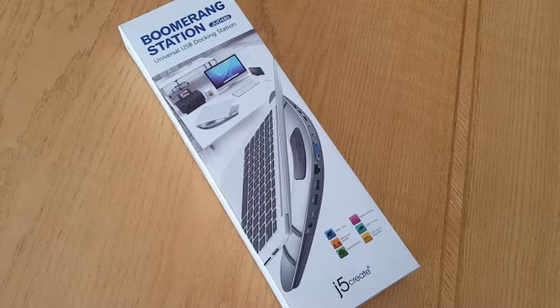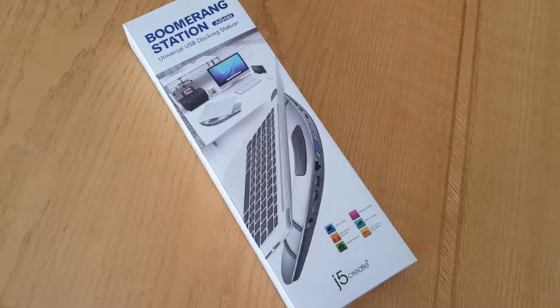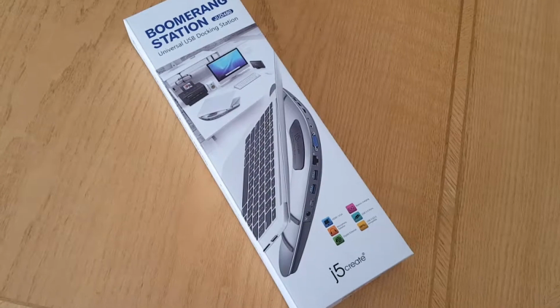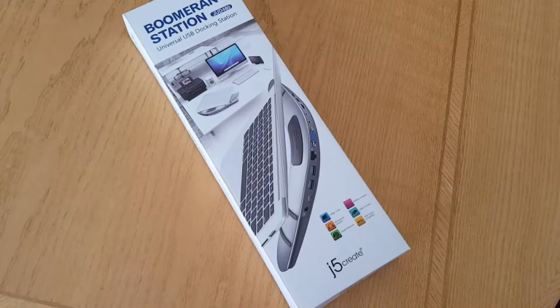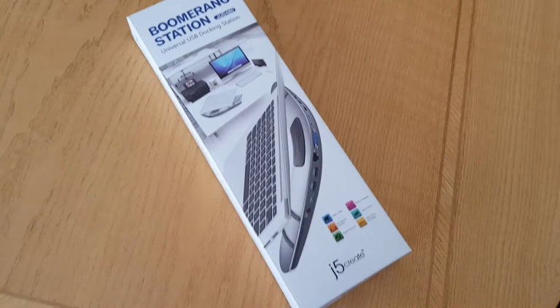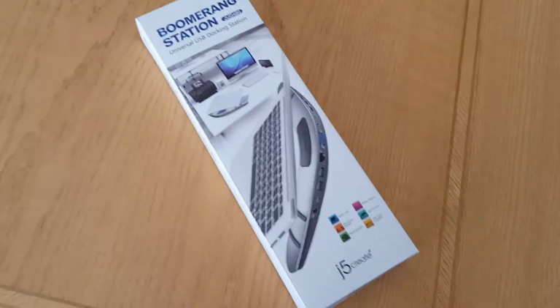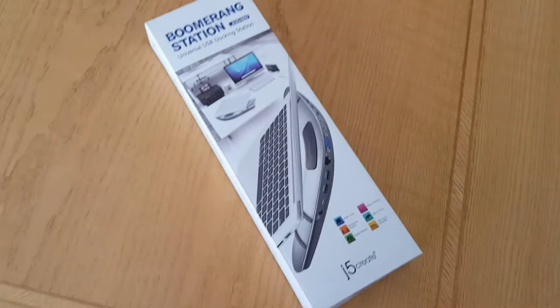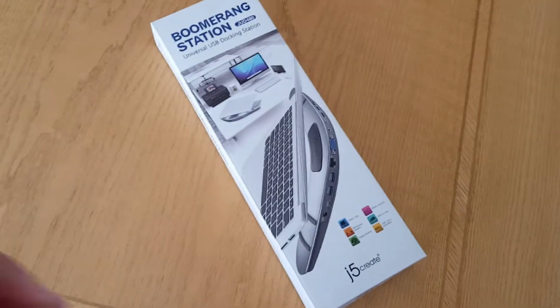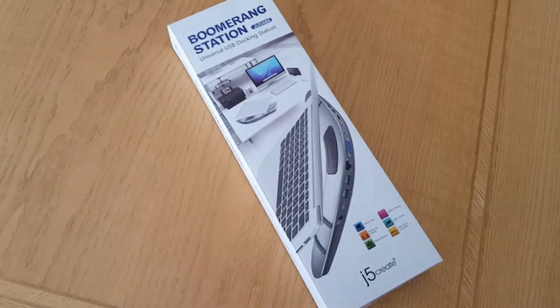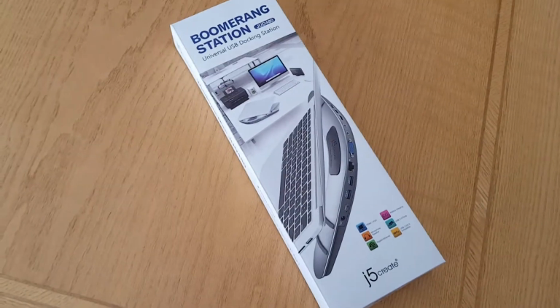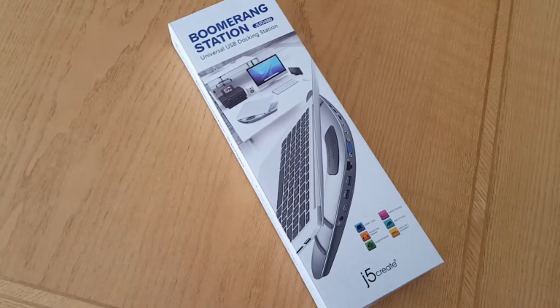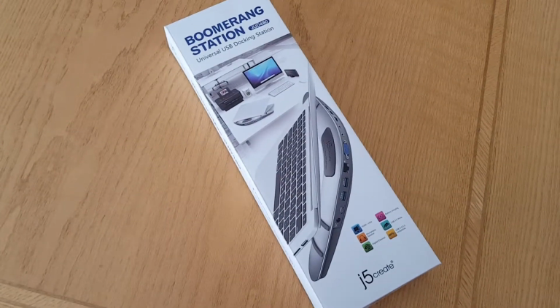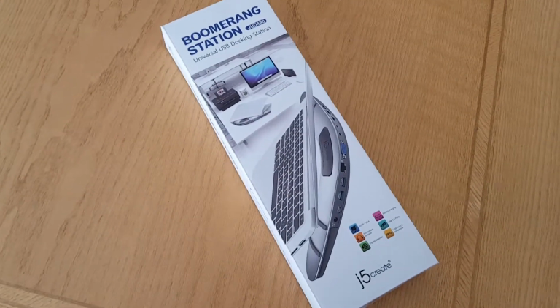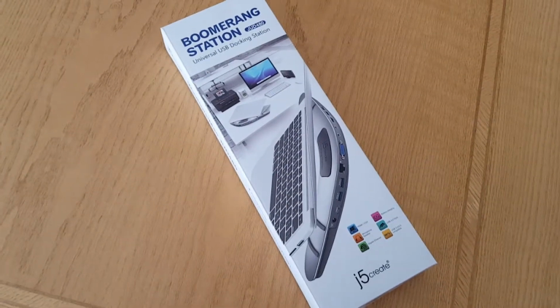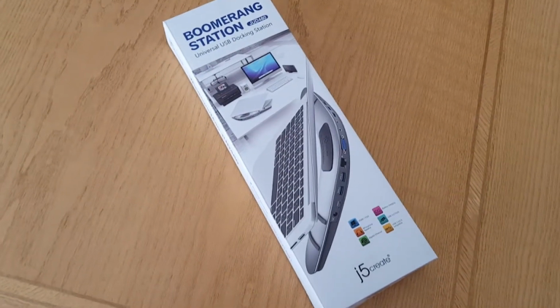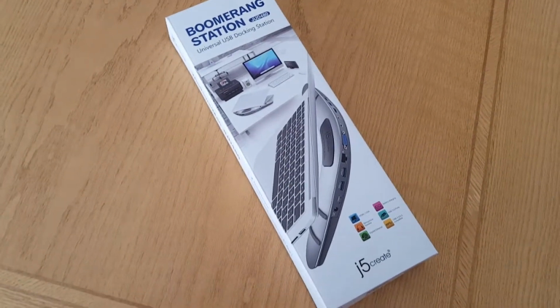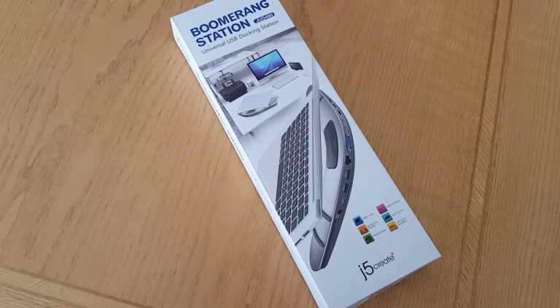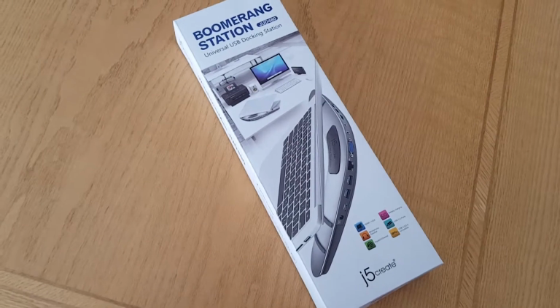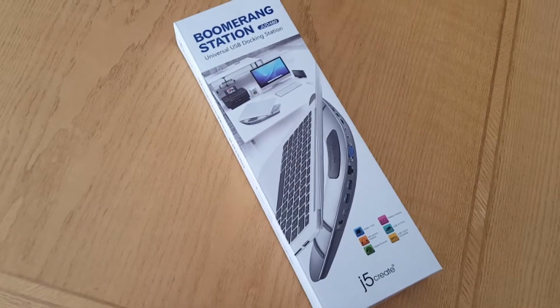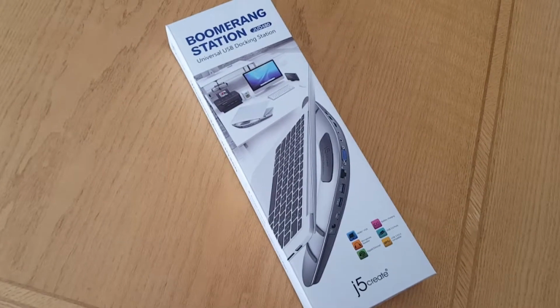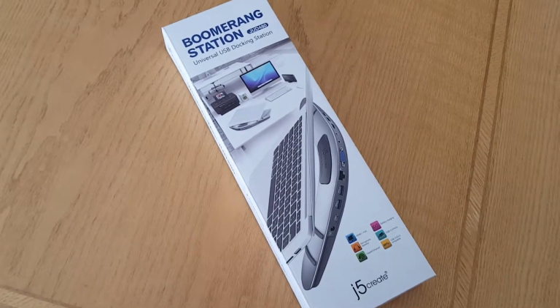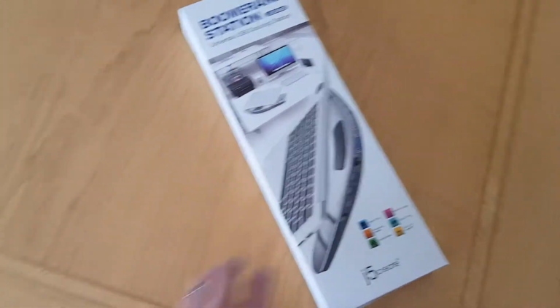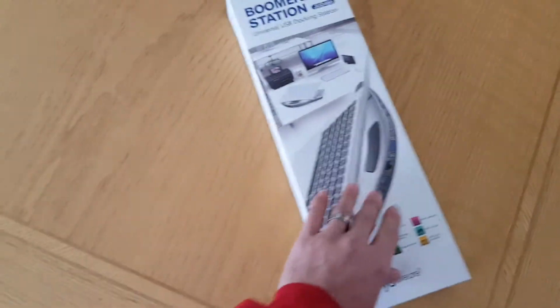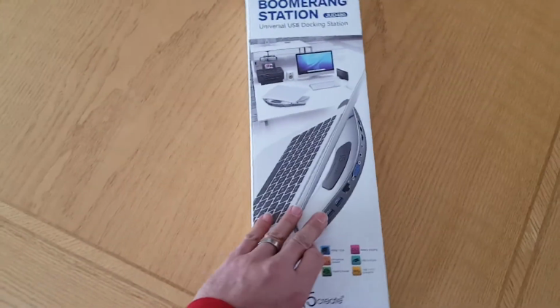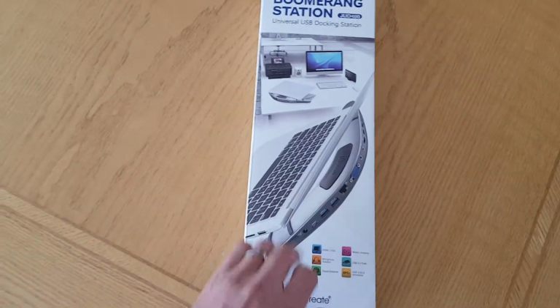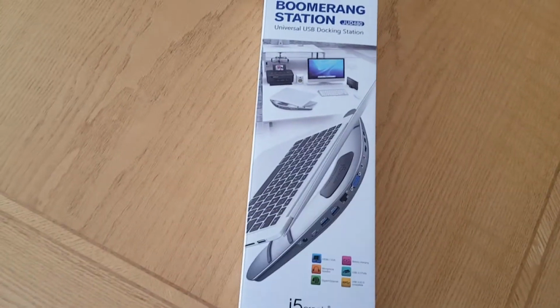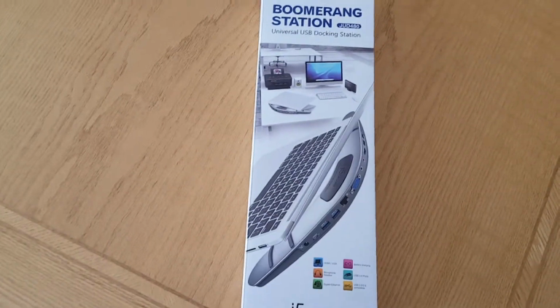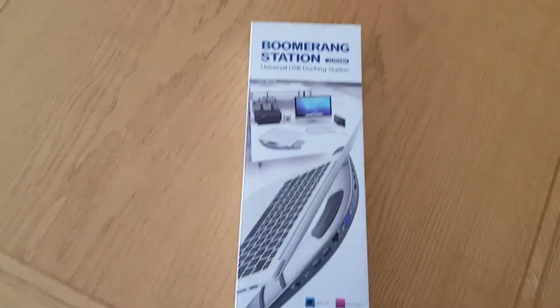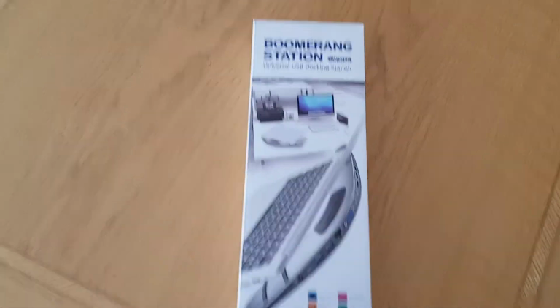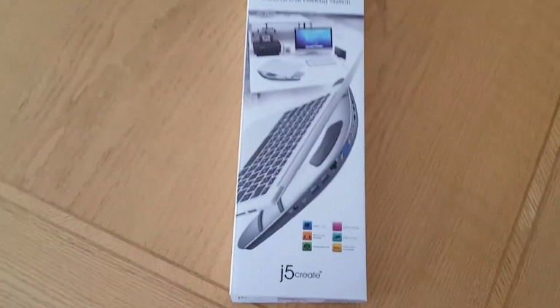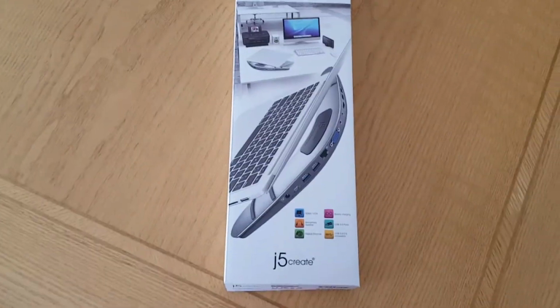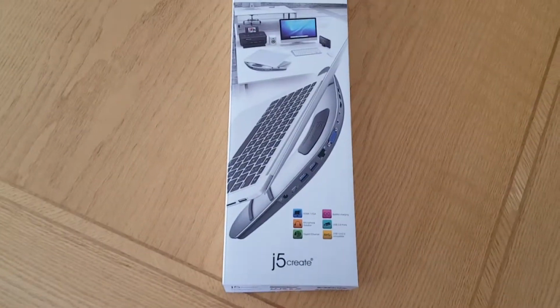Hi guys, today we're unboxing the J5 Boomerang docking station. J5 creates products of really good quality and we've been happy with them.